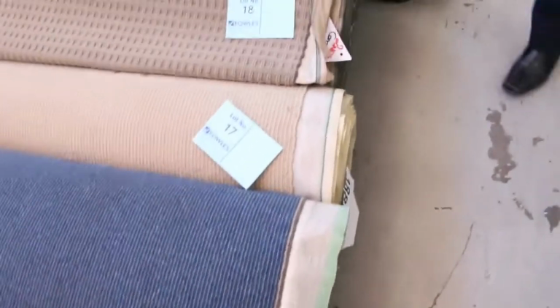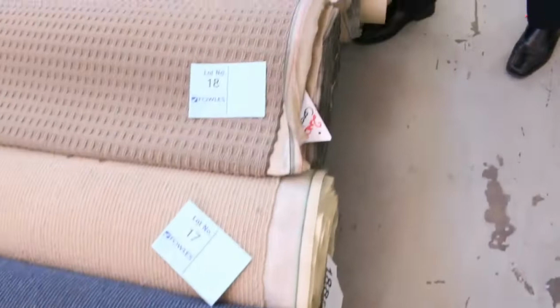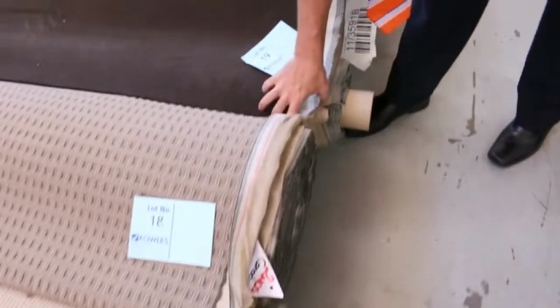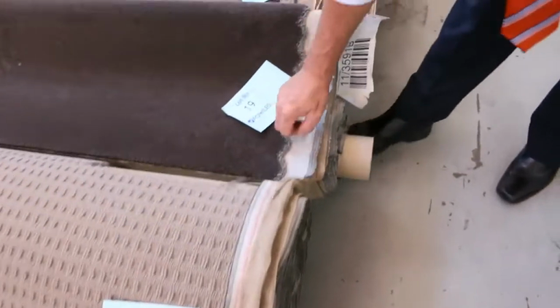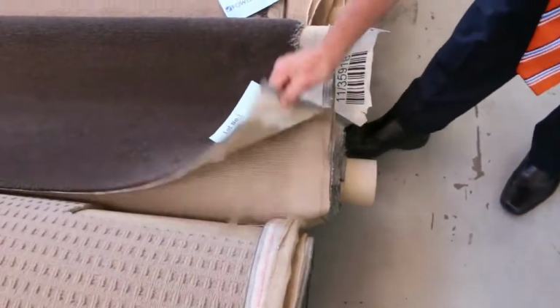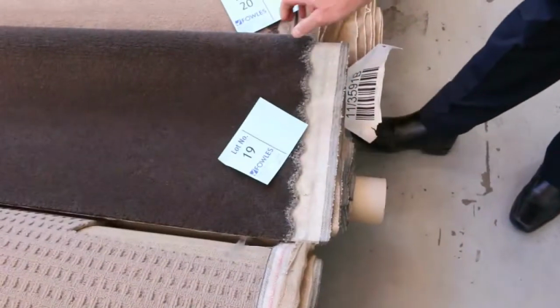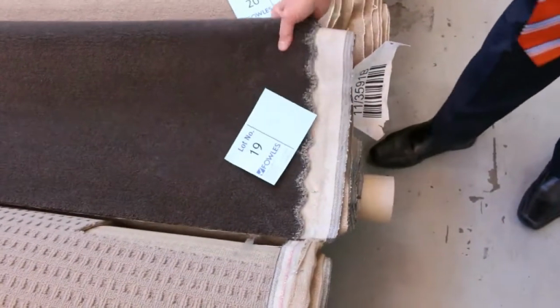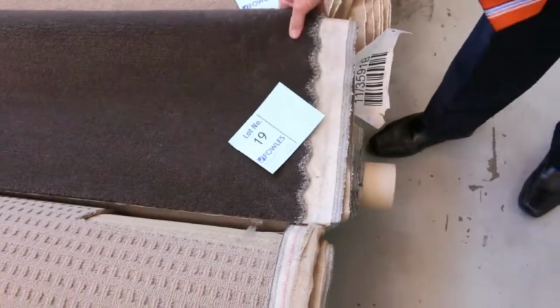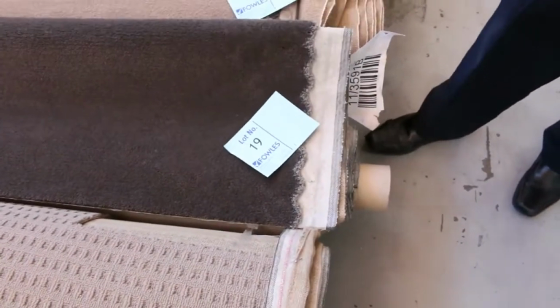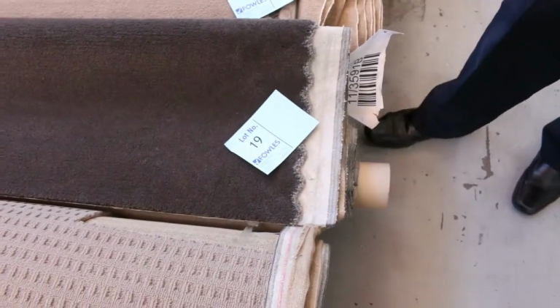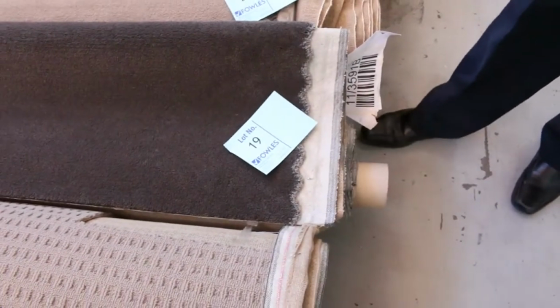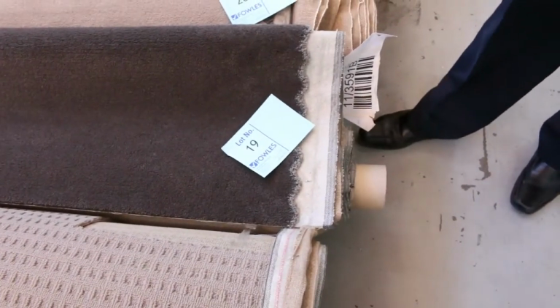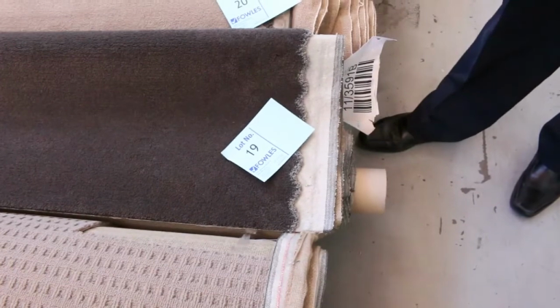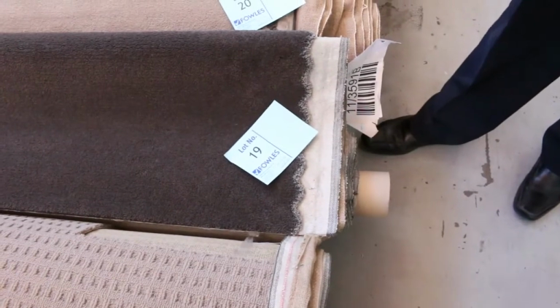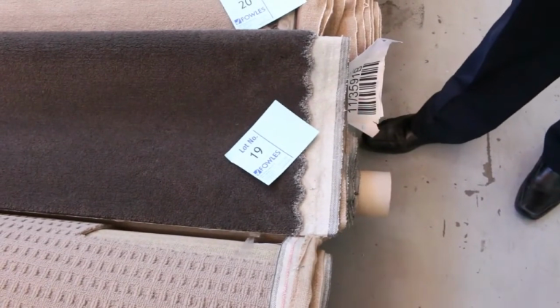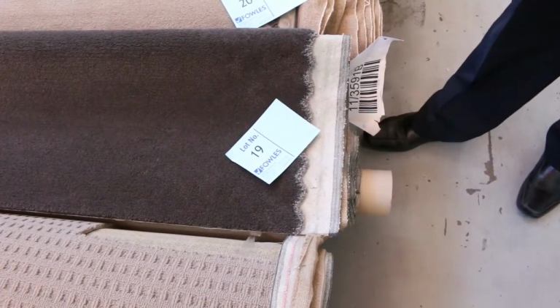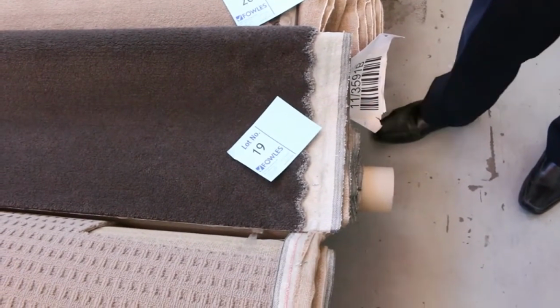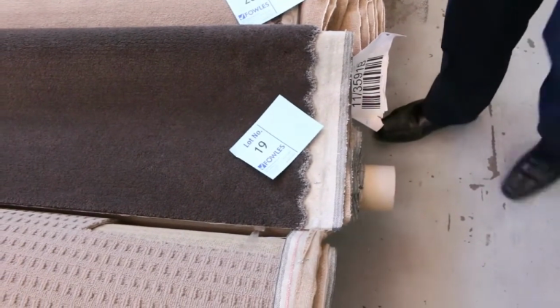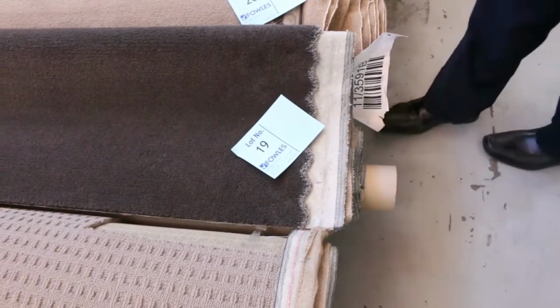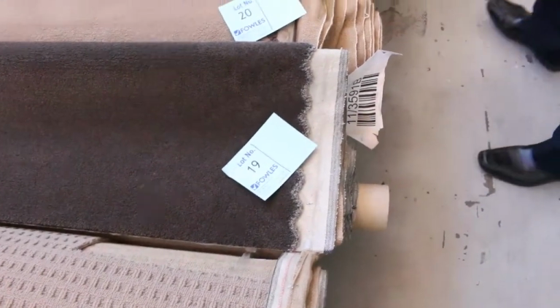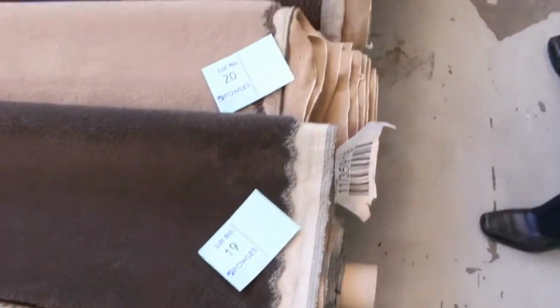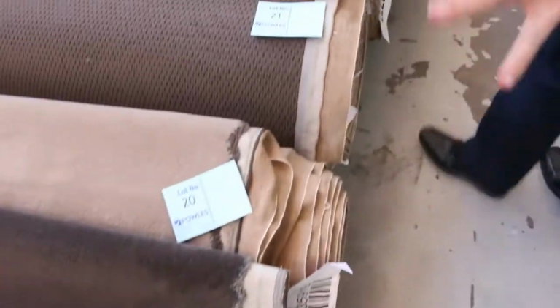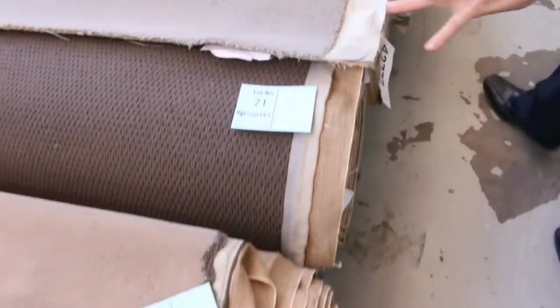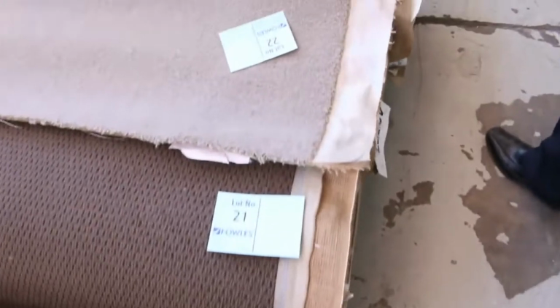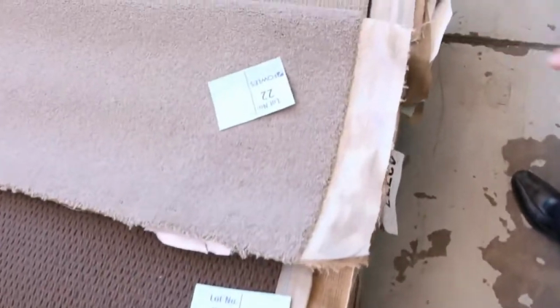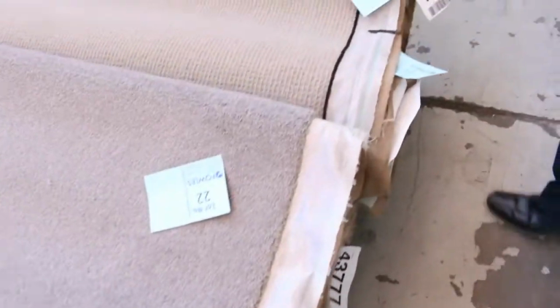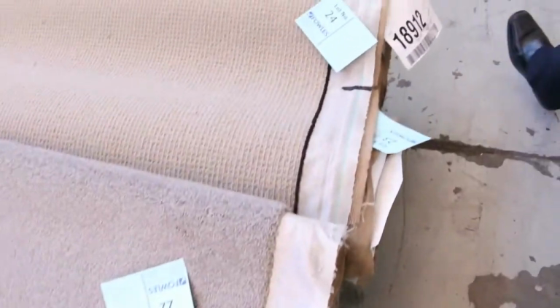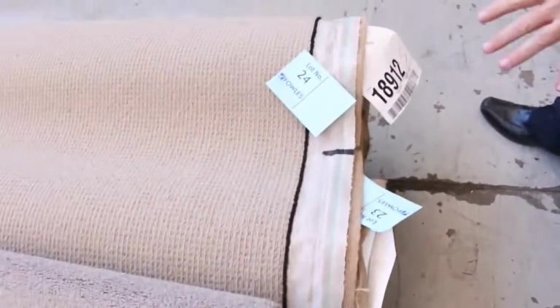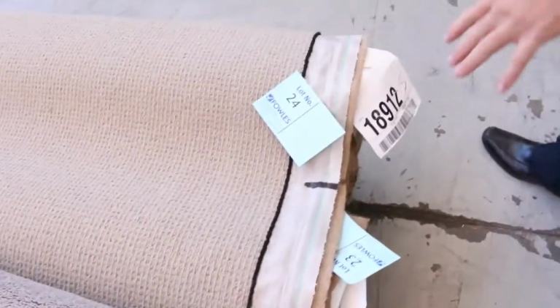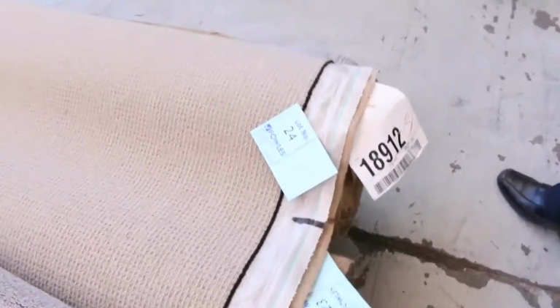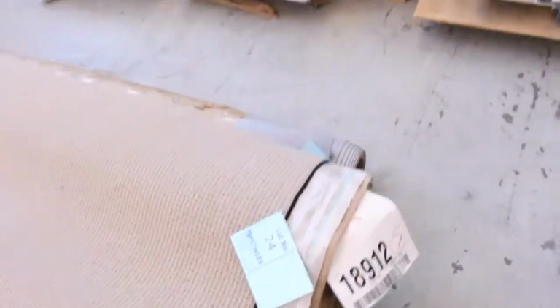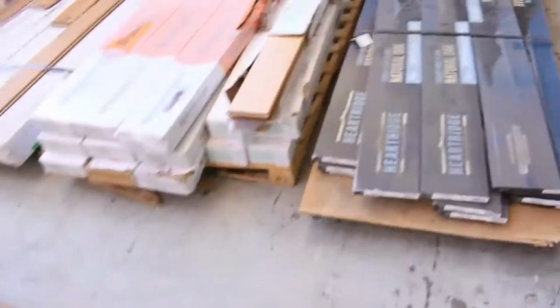This type of thing here which is solution dye nylon plush pile. Good quality carpet as you can see would normally retail up around about $119 a metre. We'll be looking to get around about $30 to $35 a metre for that at auction. And it's a nice little room lot size. They'll vary anywhere from 3 to 10 metres.